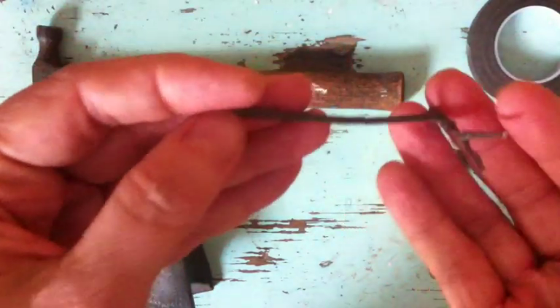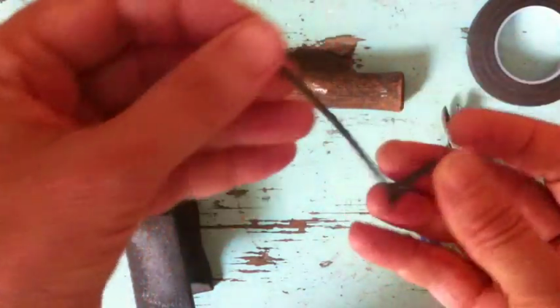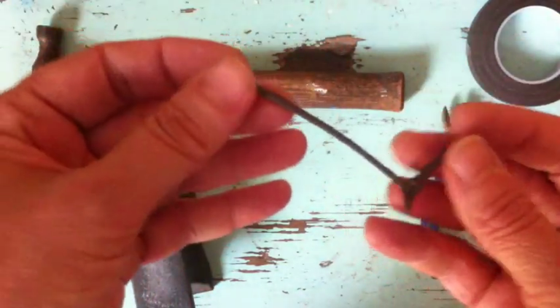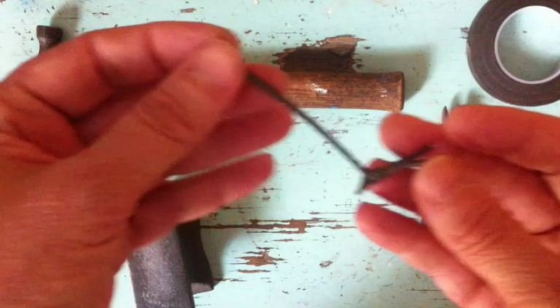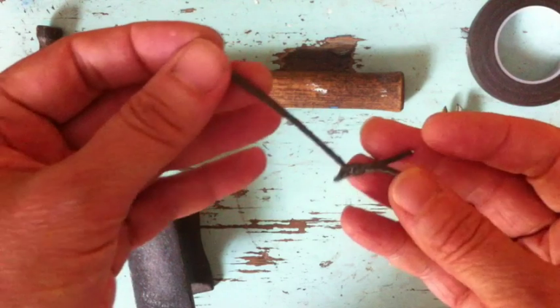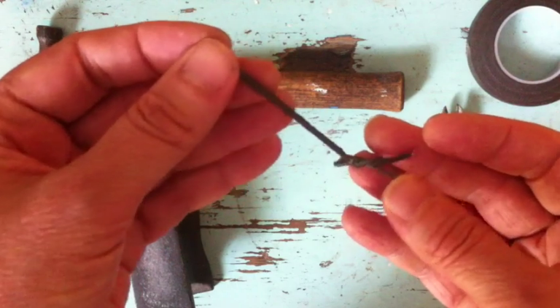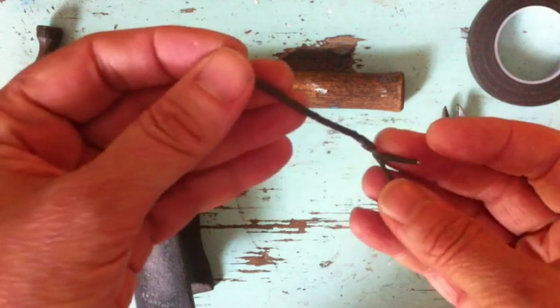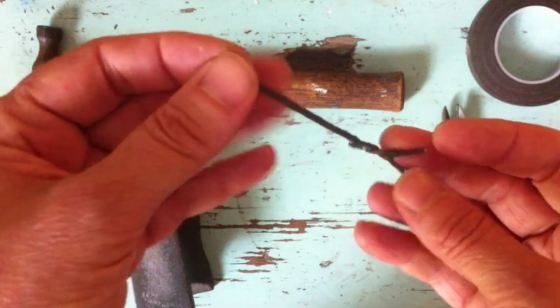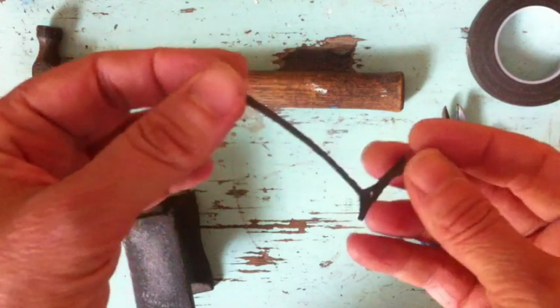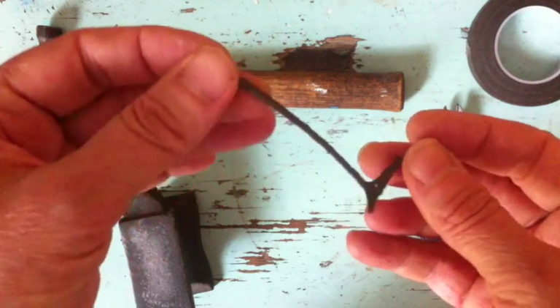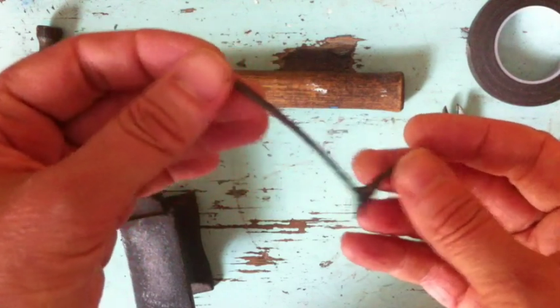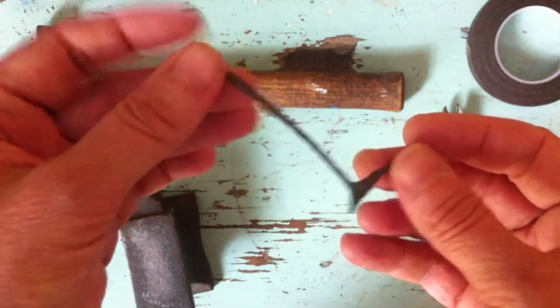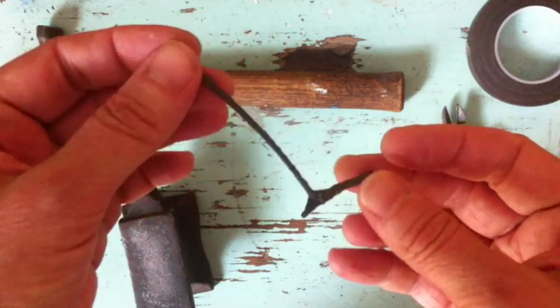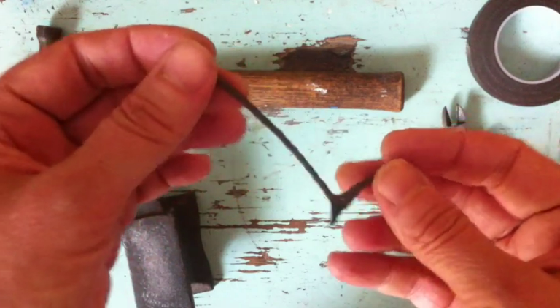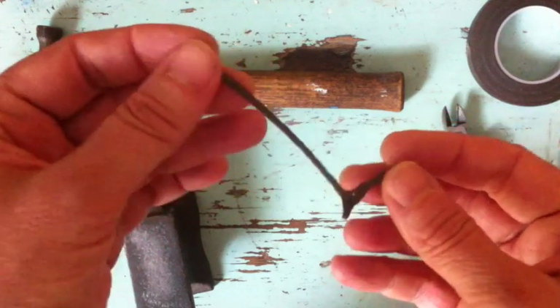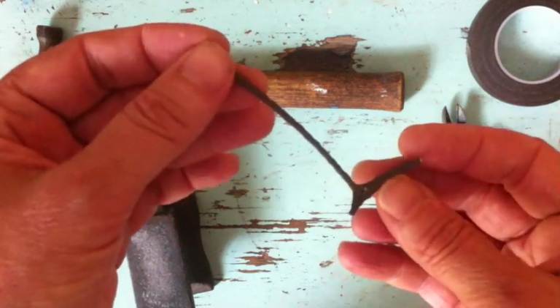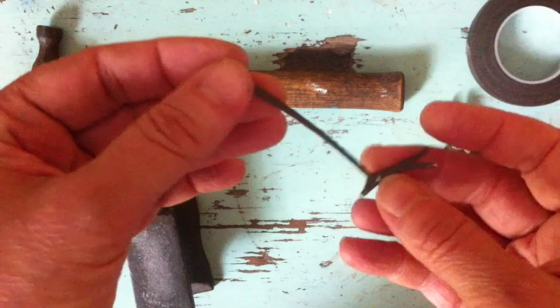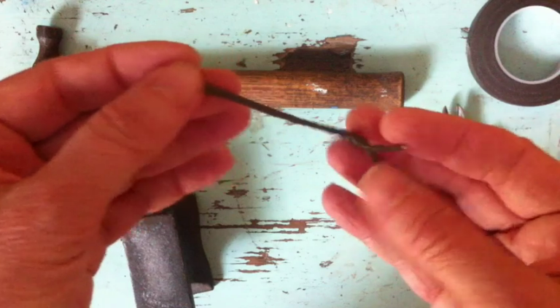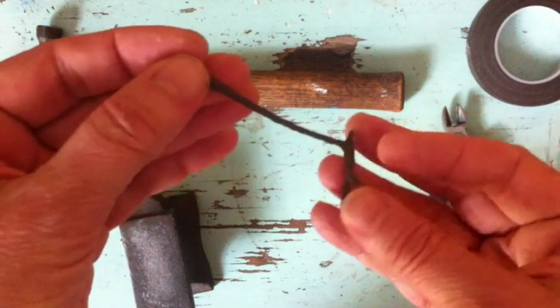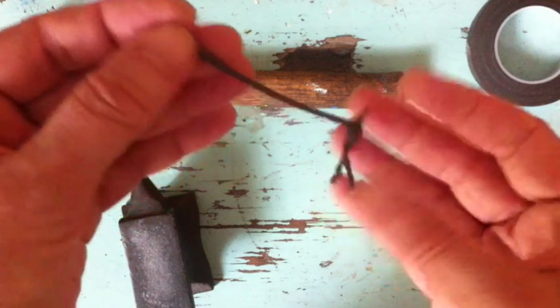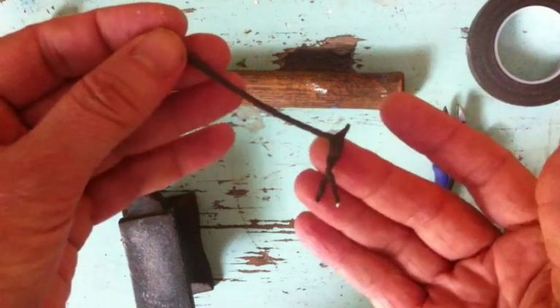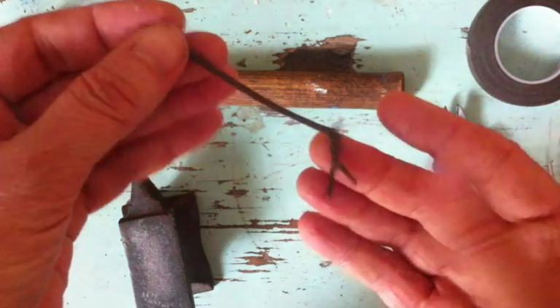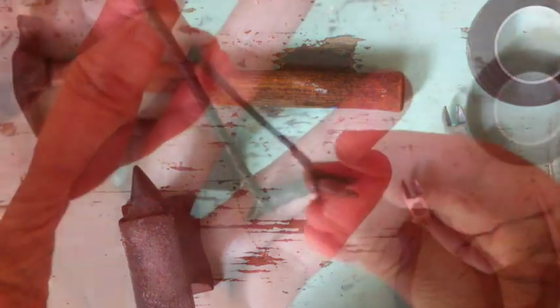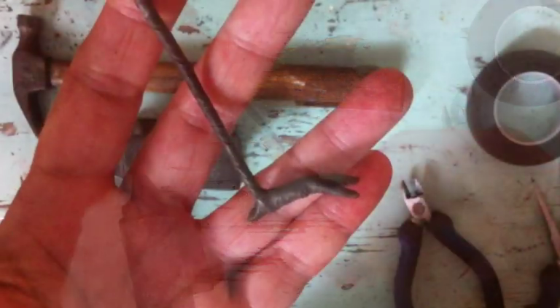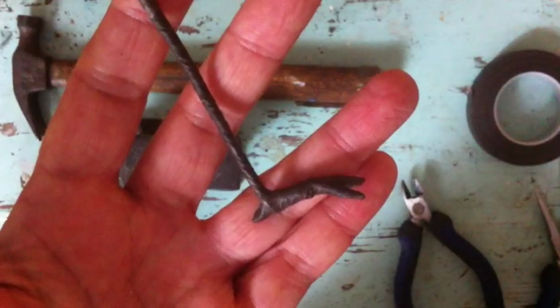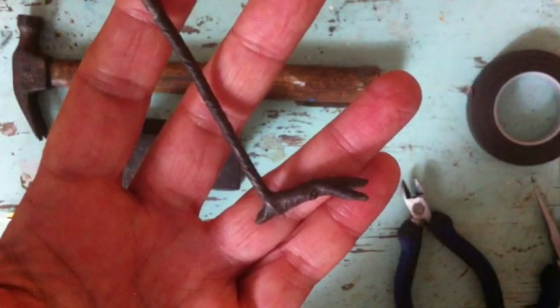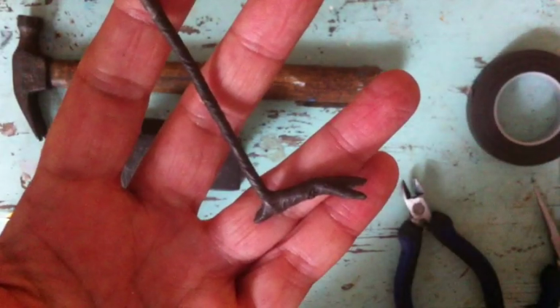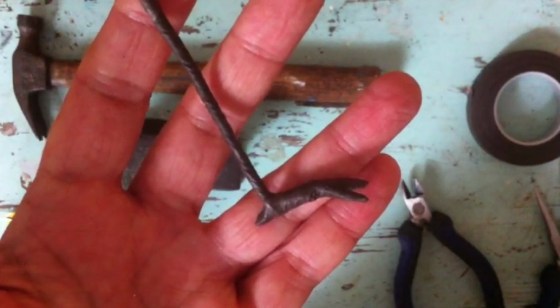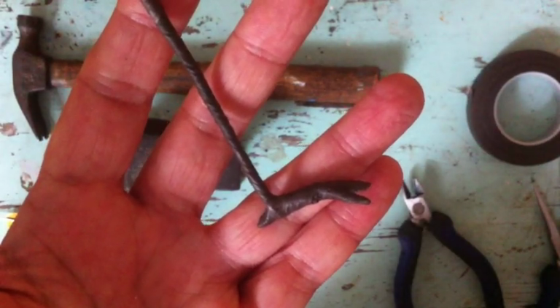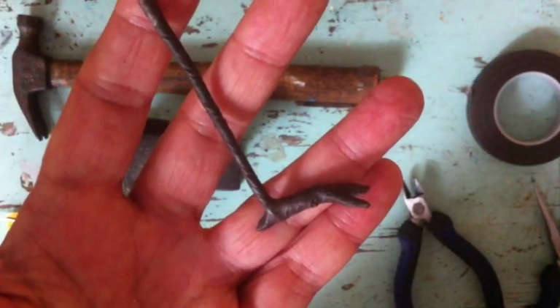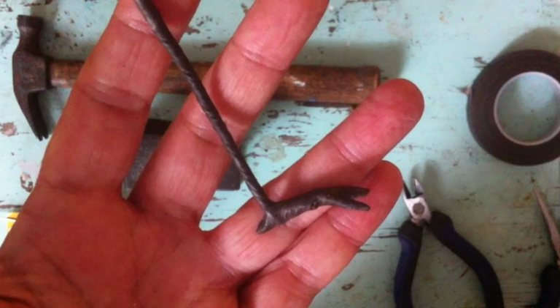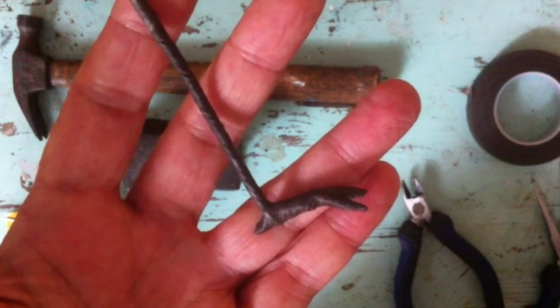I generally finish them with very fine glitter, adhered with Elmer's glue. You can also paint it with acrylic paint, or you can just leave it alone. And there it is — a perfect bird leg. Have fun.